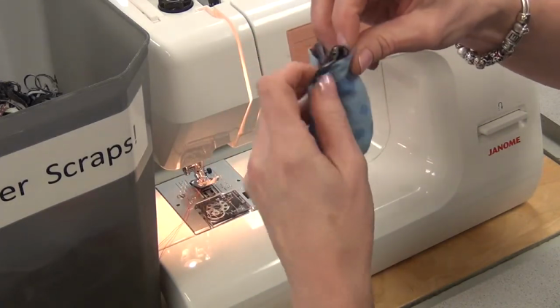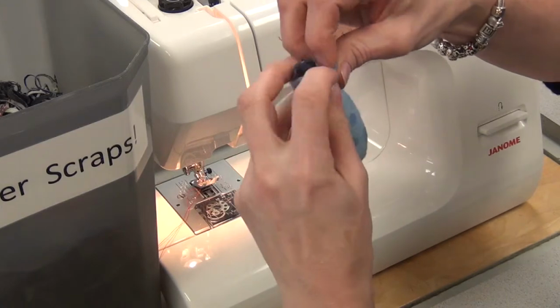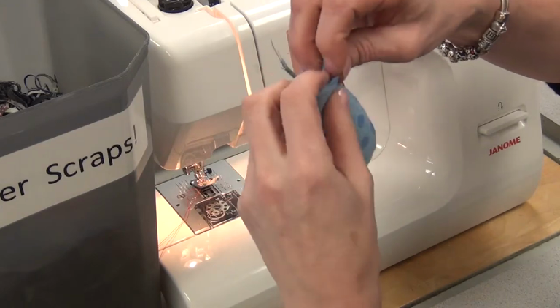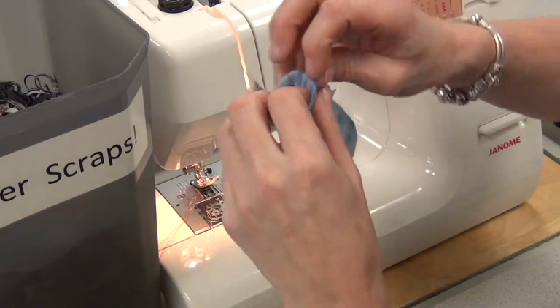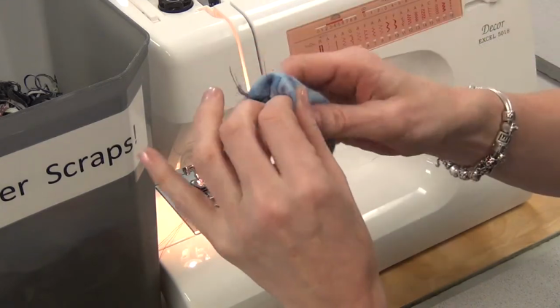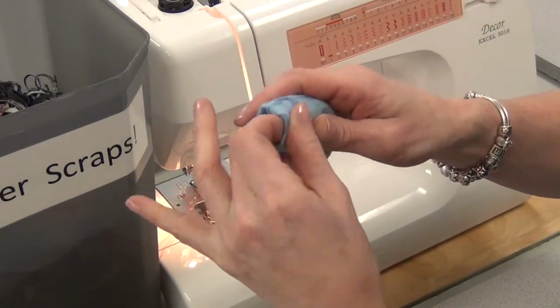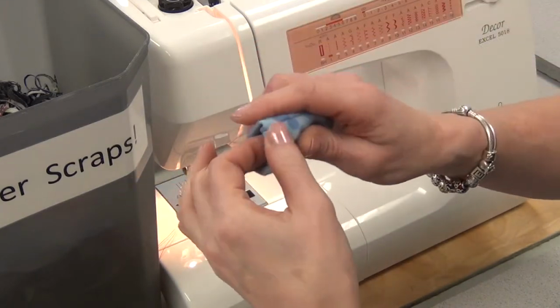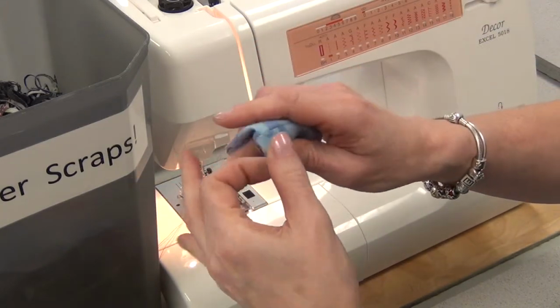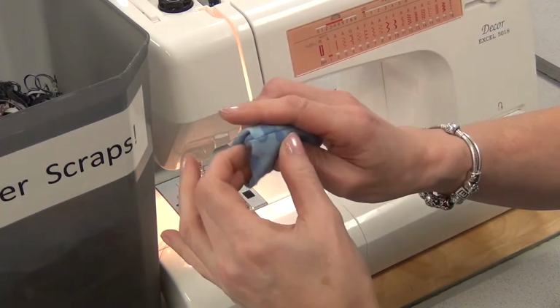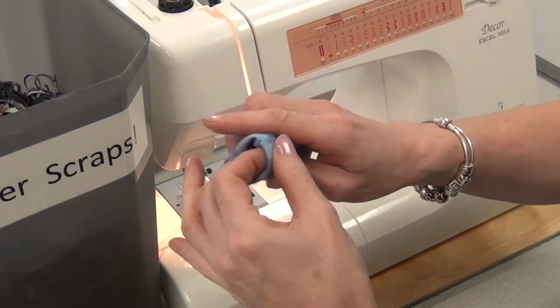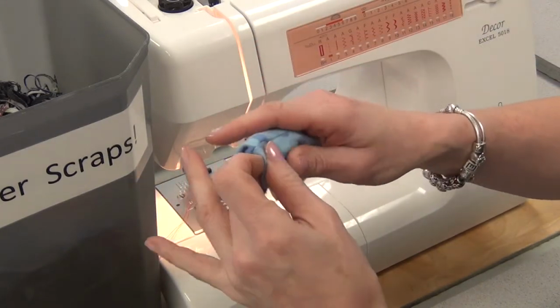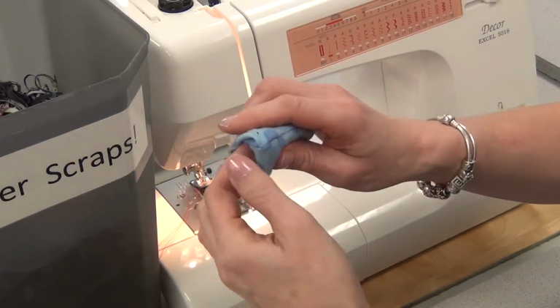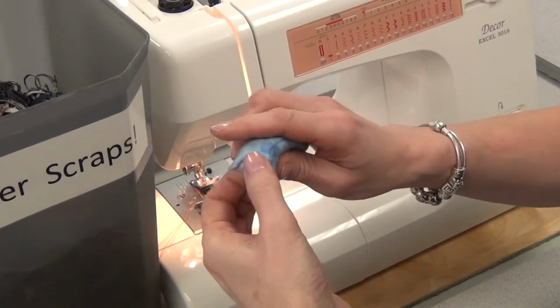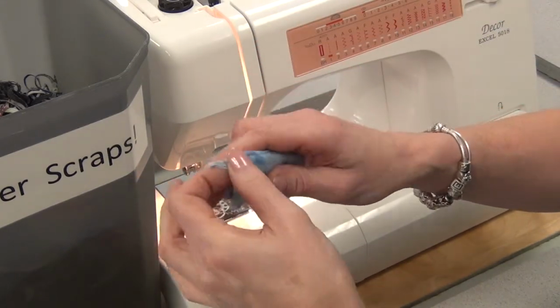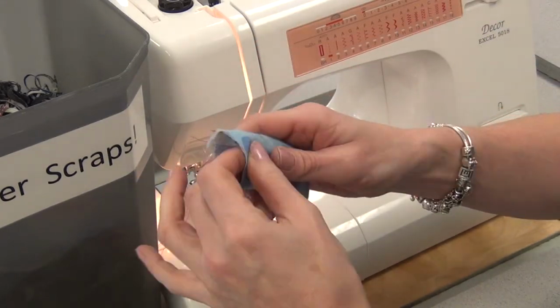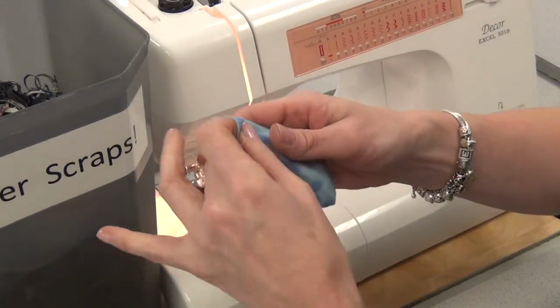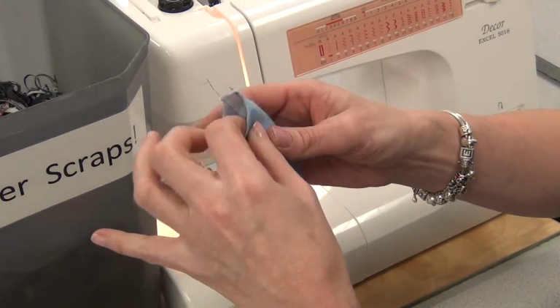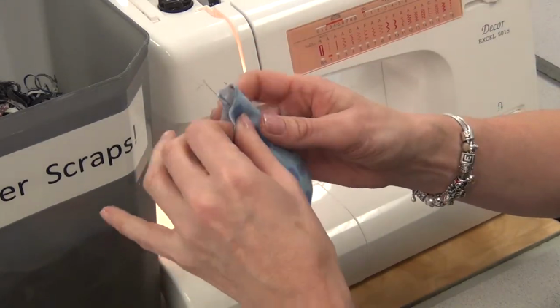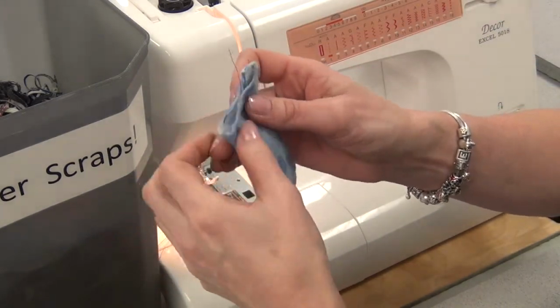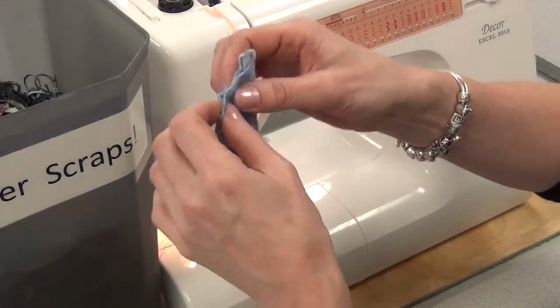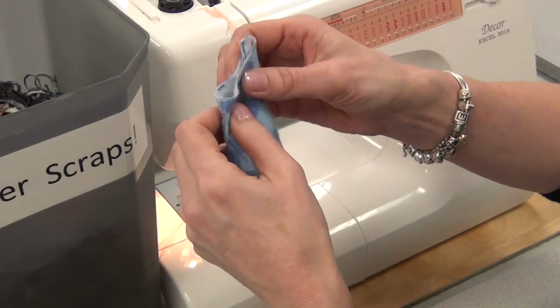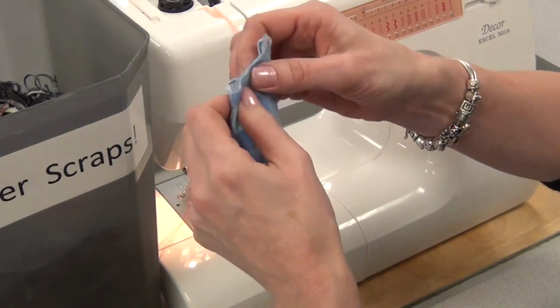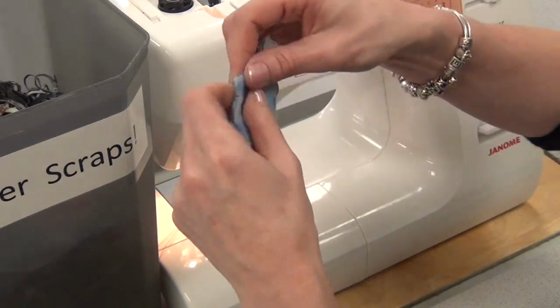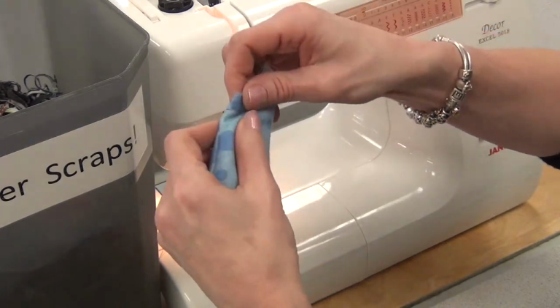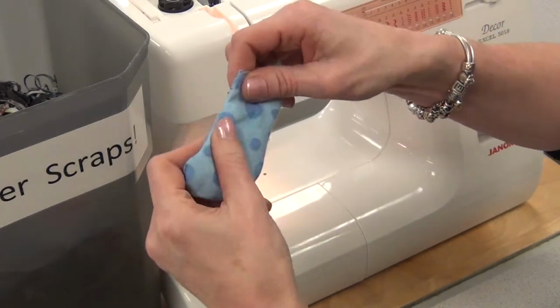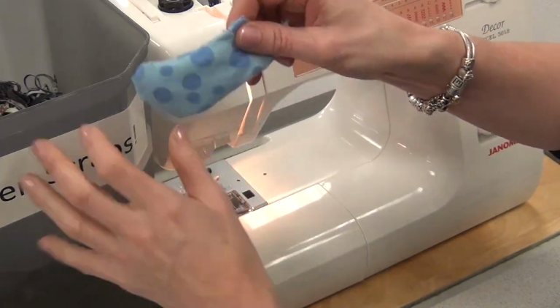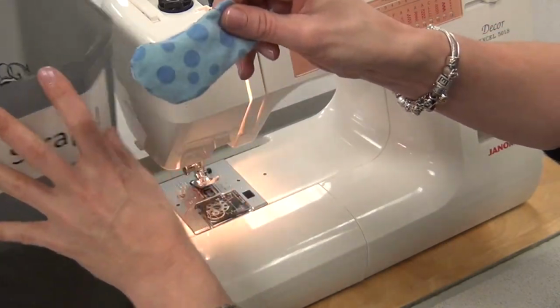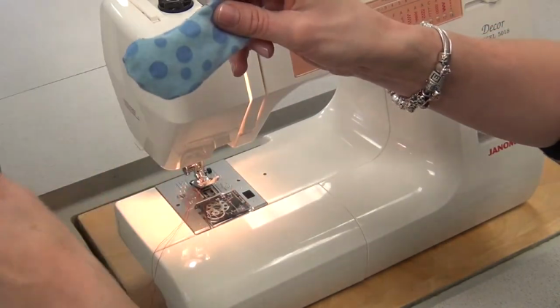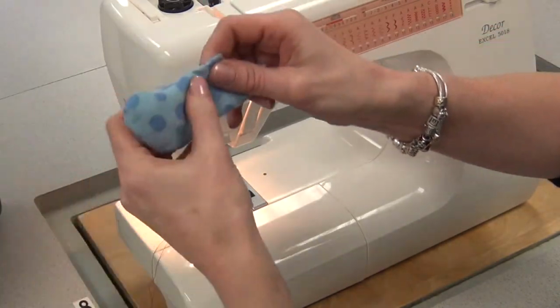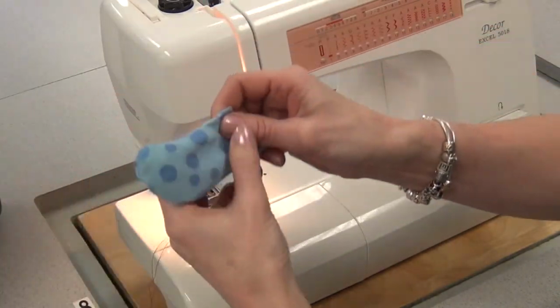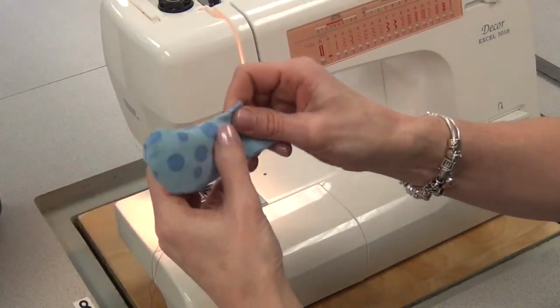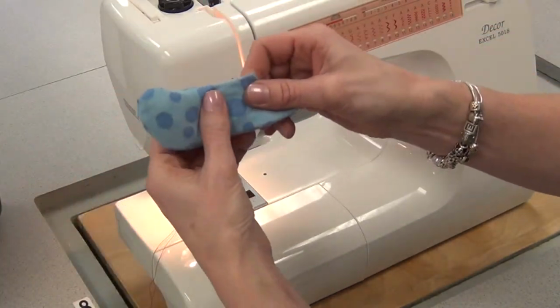When this is your project, you can also use rice. Rice actually gives it a really nice shape and makes it kind of floppy.